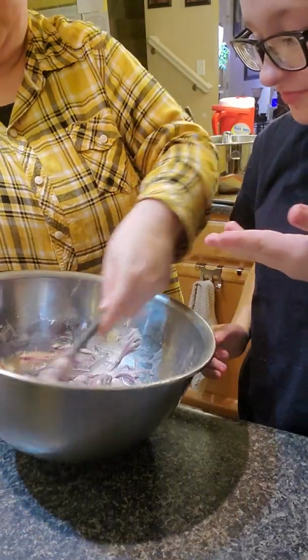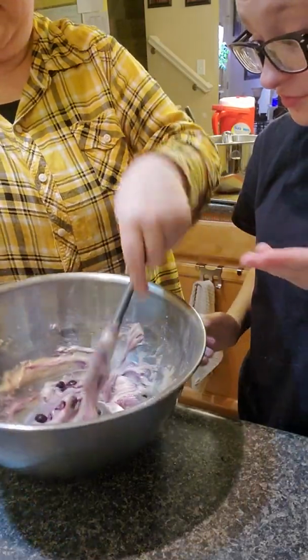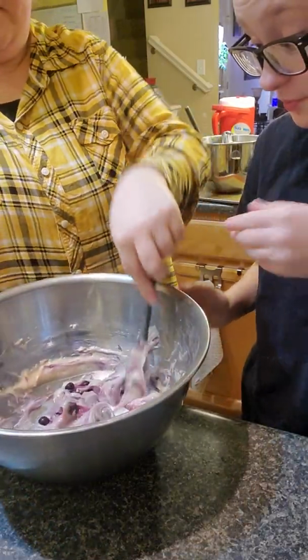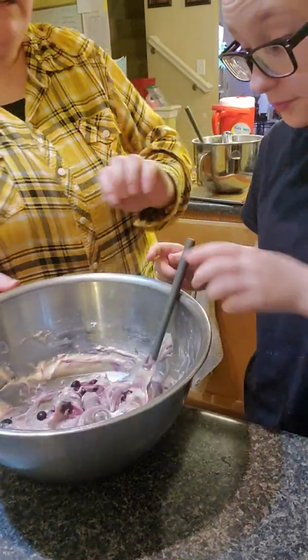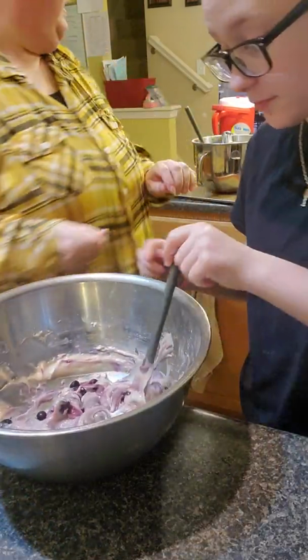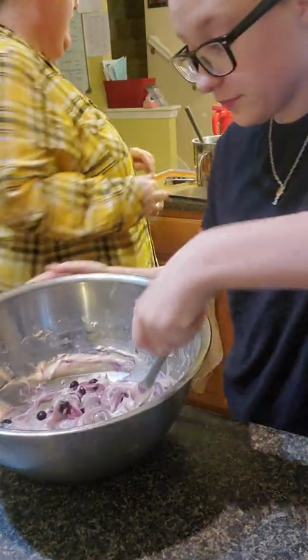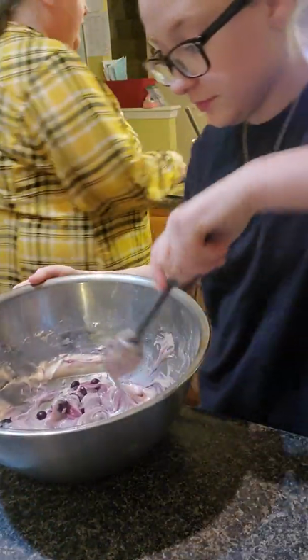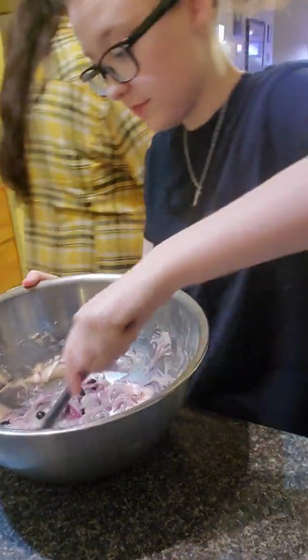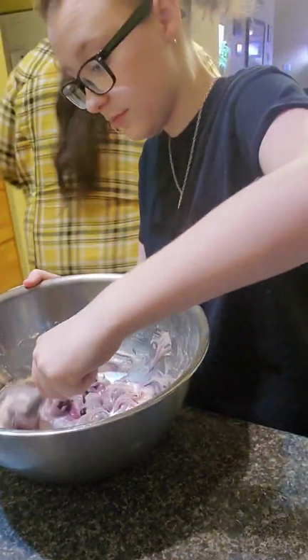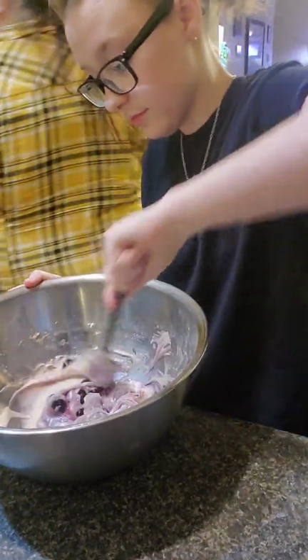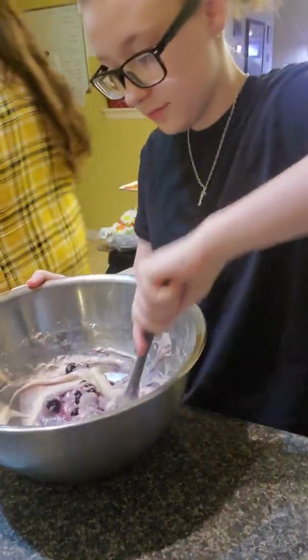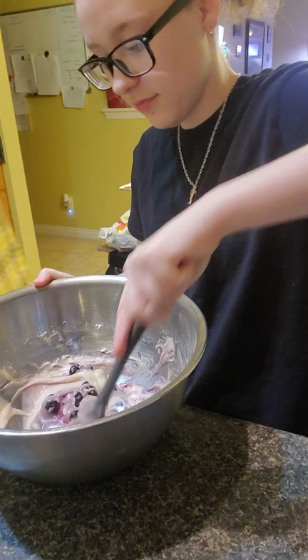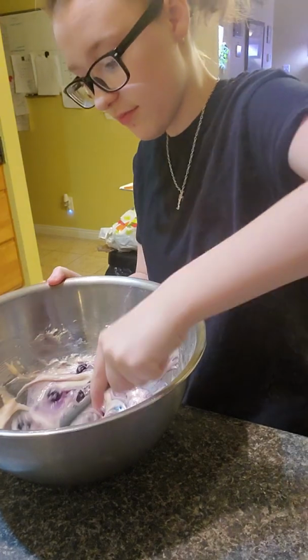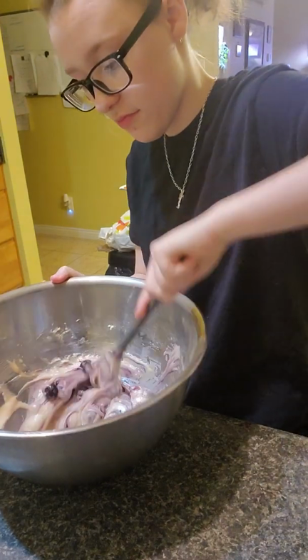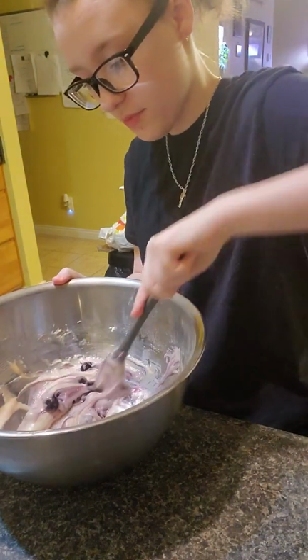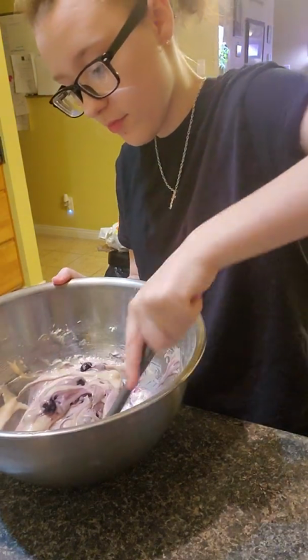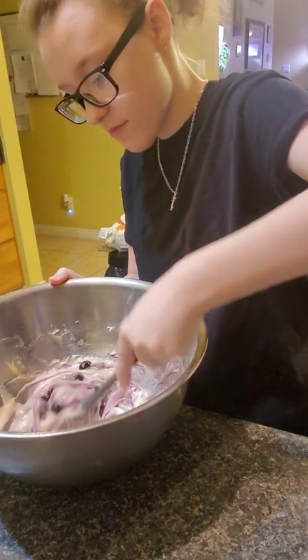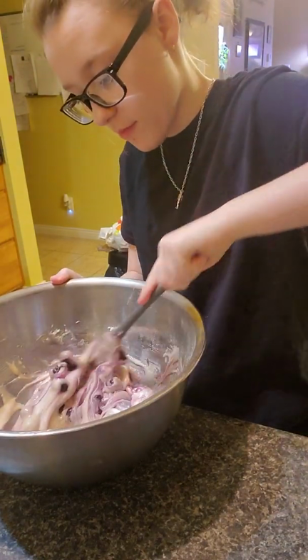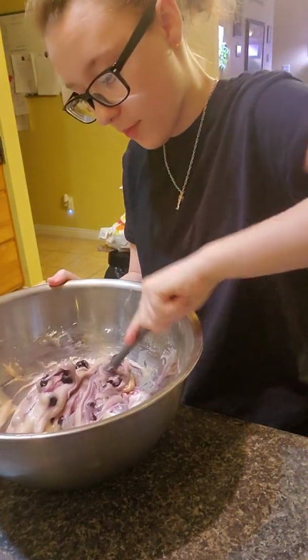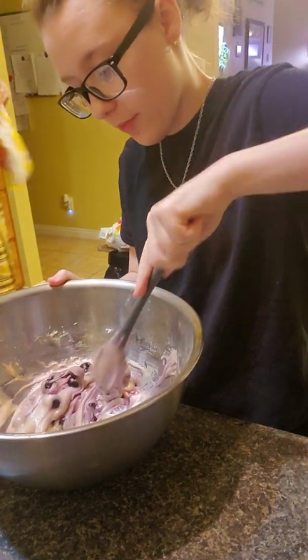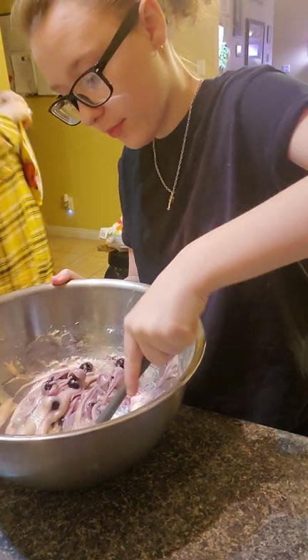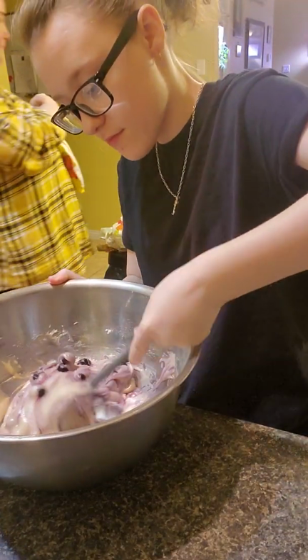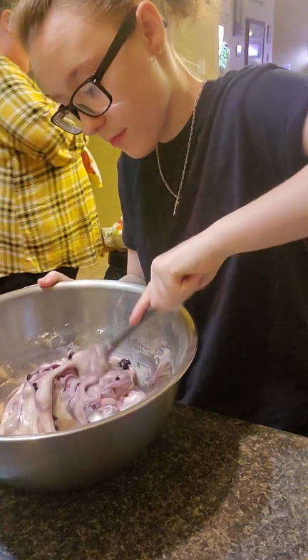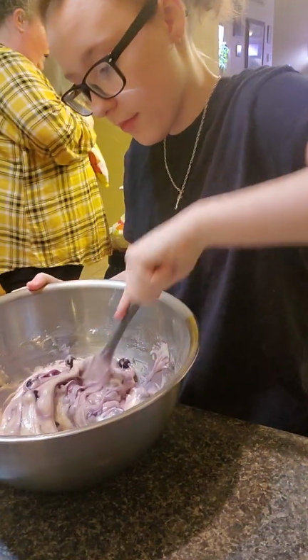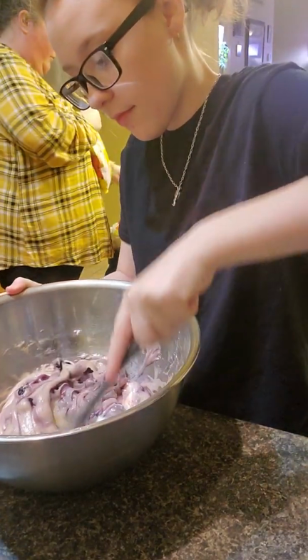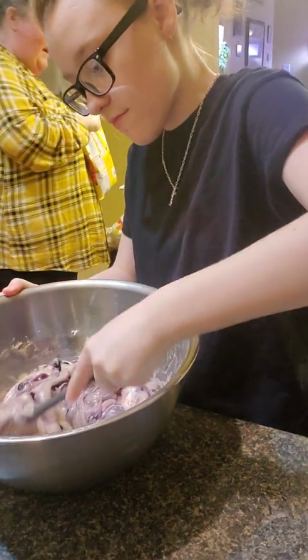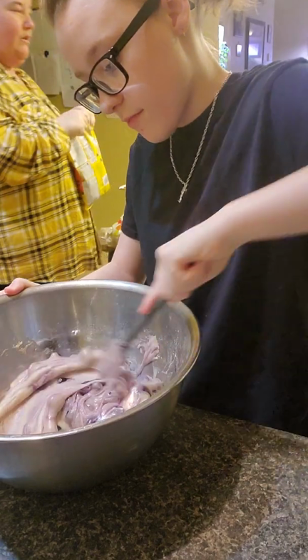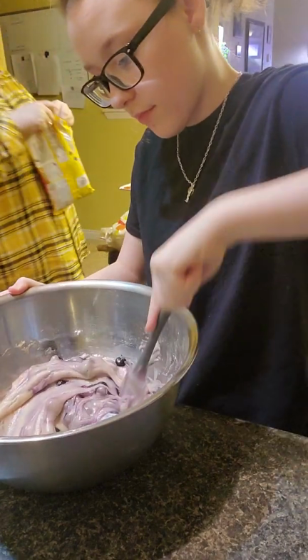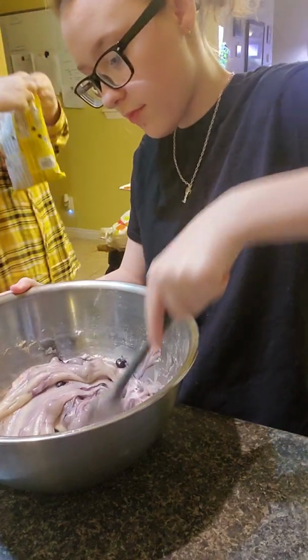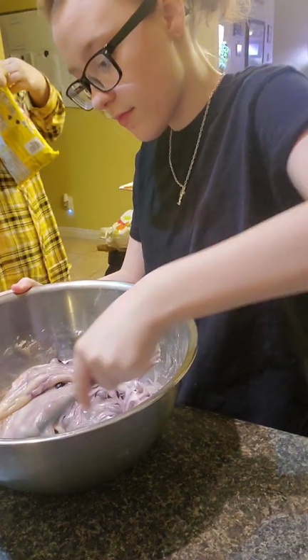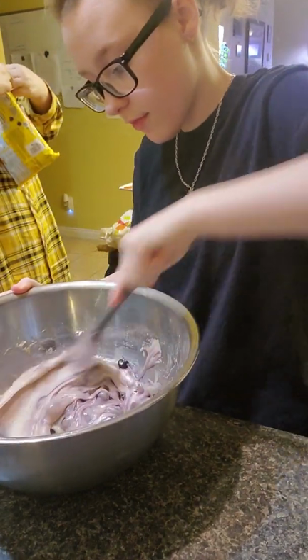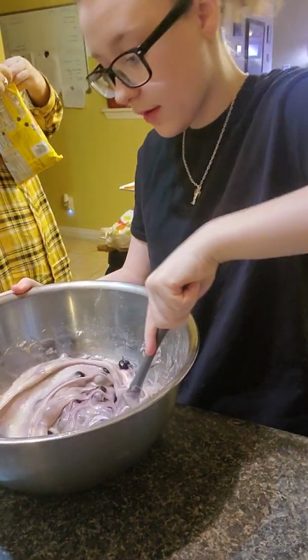So she's going to continue folding. I'm going to continue my cookies. I'm doing homemade chocolate chip cookies and then we're going to cook them both and bring you back so you can see the finished product.